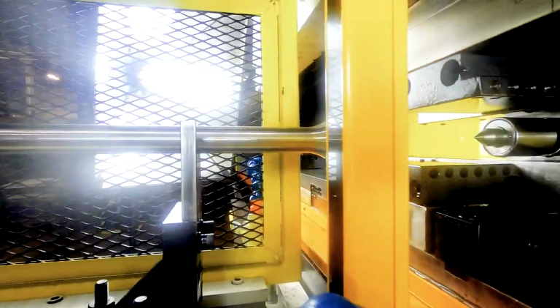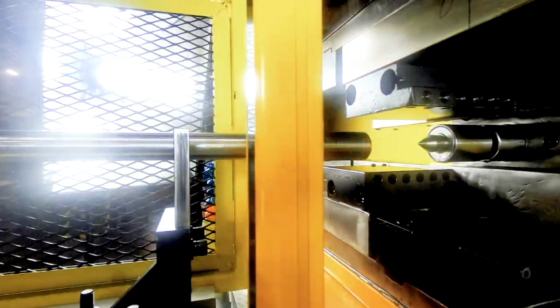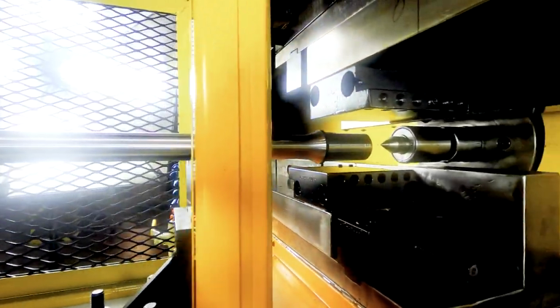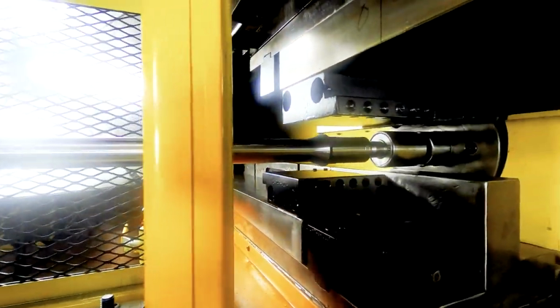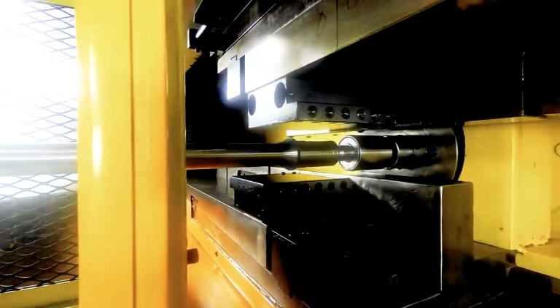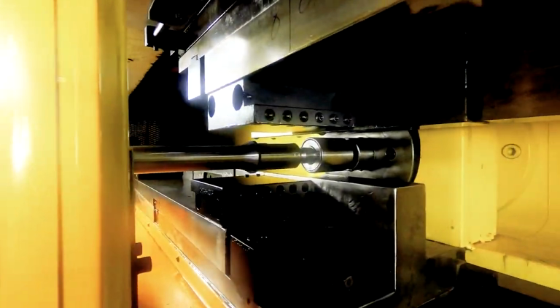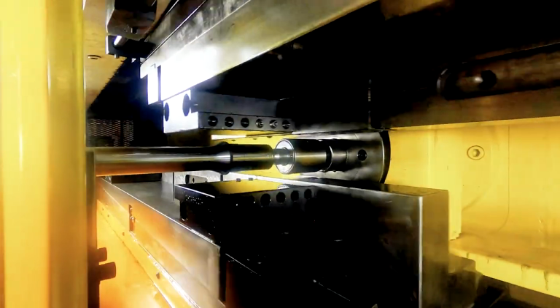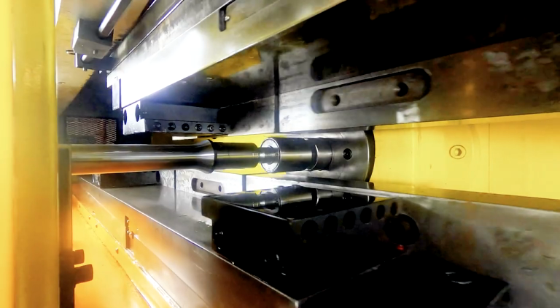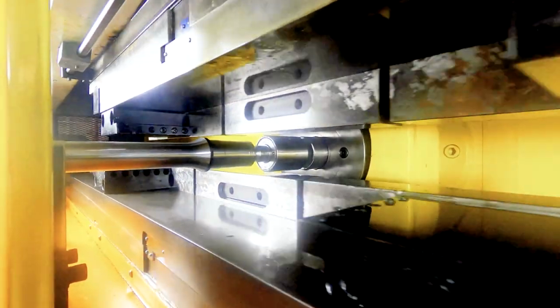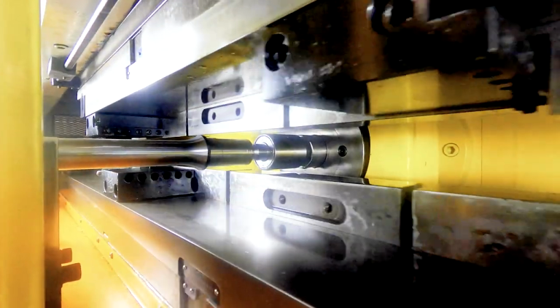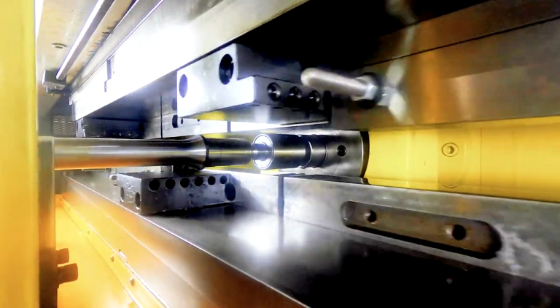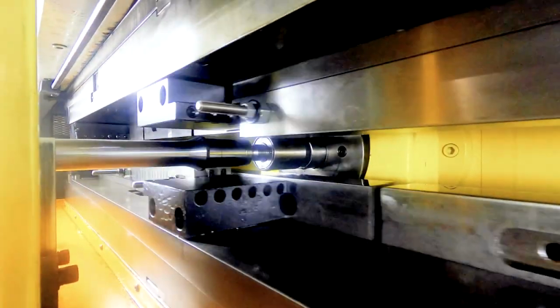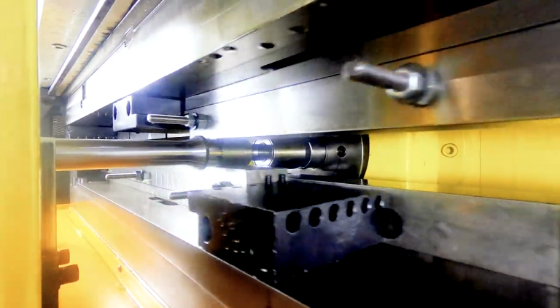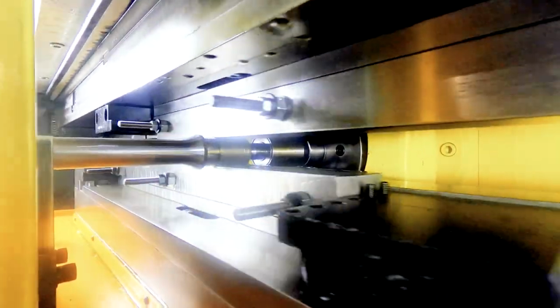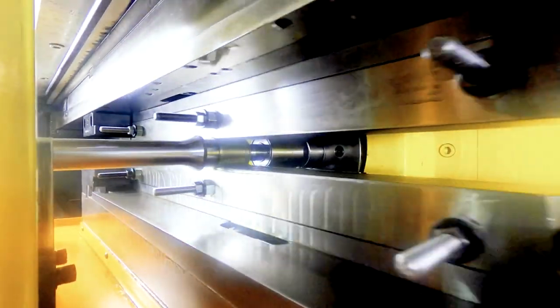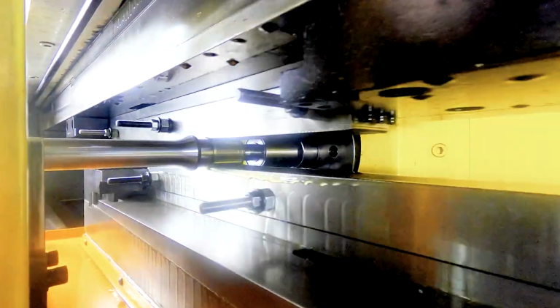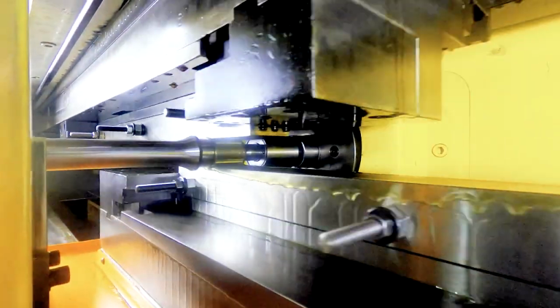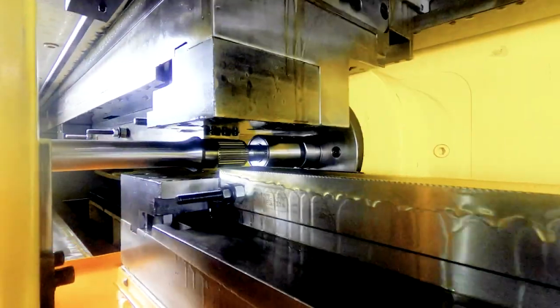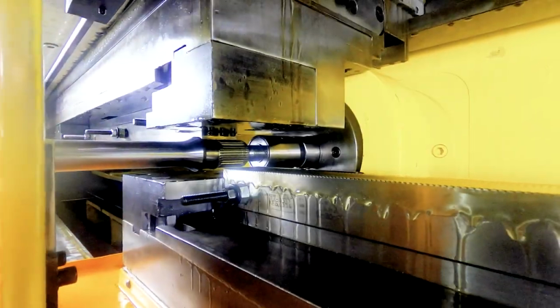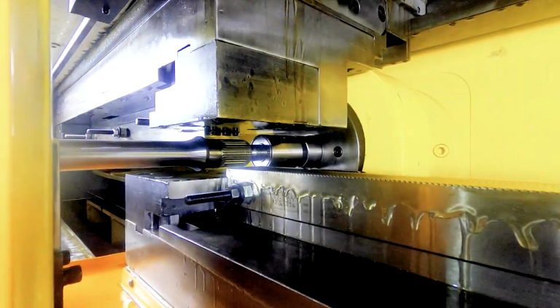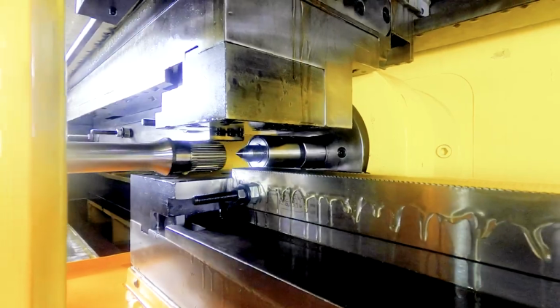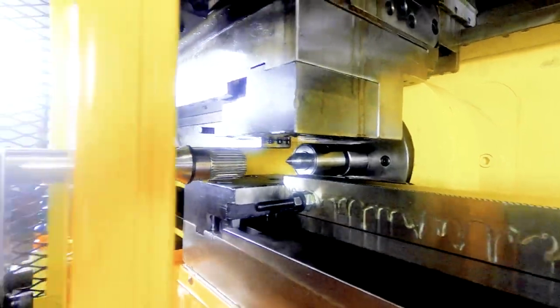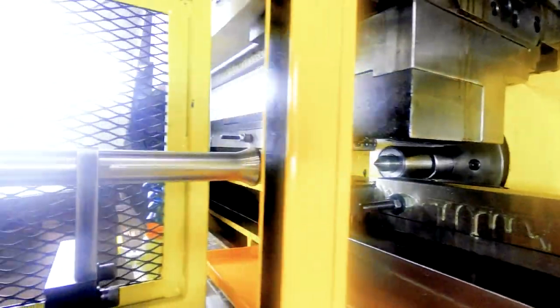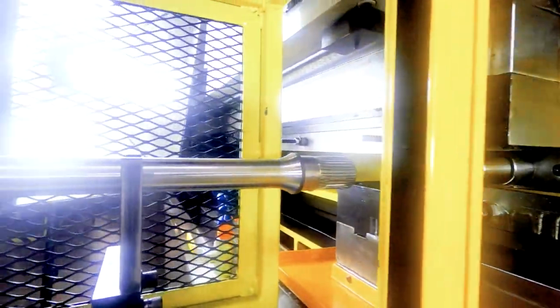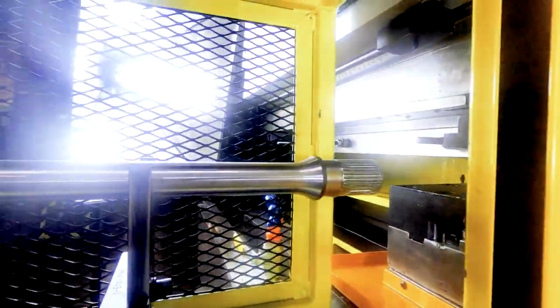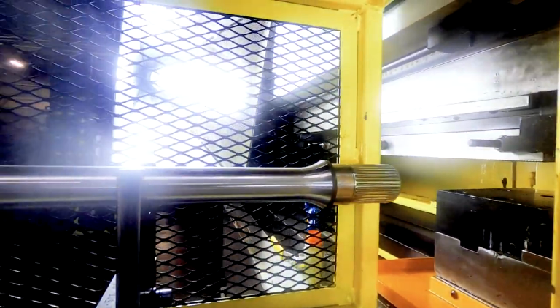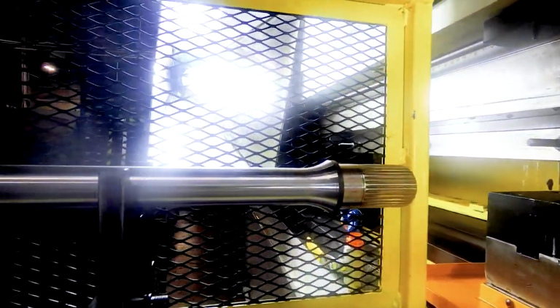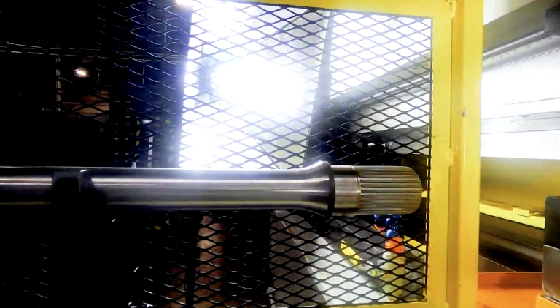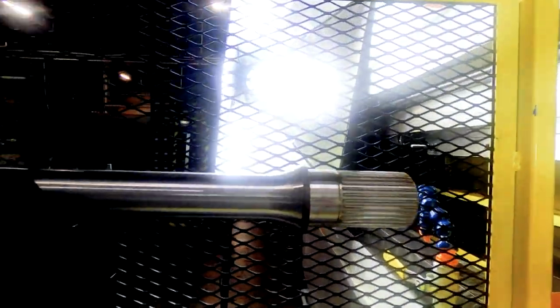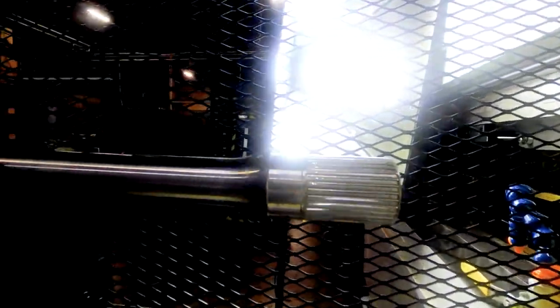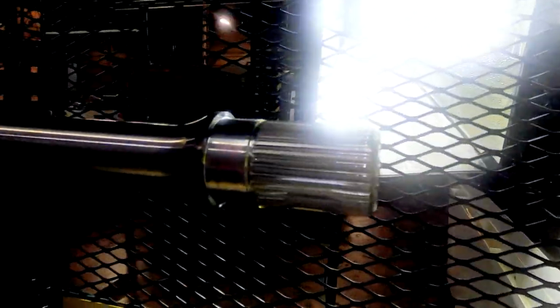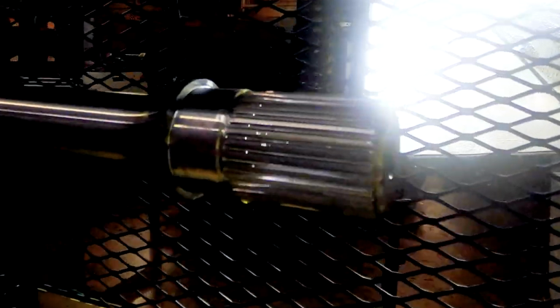That's not to say hobbing is obsolete. We still use hobs for square splines, but for parts like quick change lower shafts, axles, and other components where spline strength could be the difference between winning a race or breaking, the spline roller is our go-to machine.